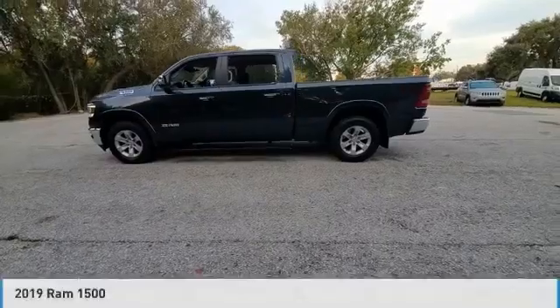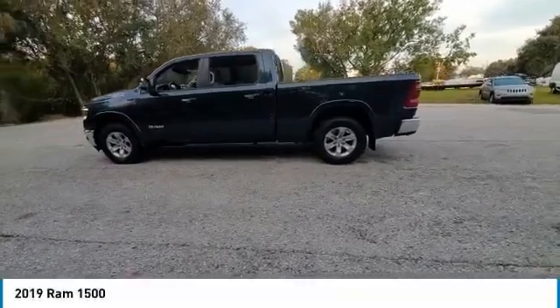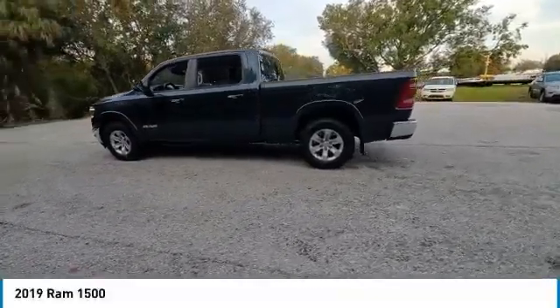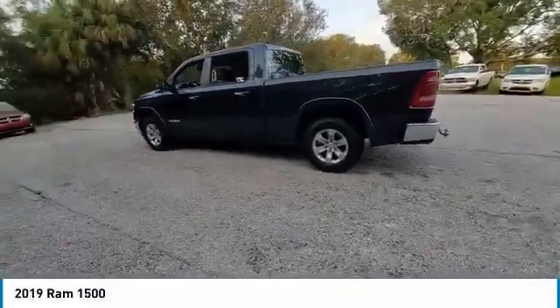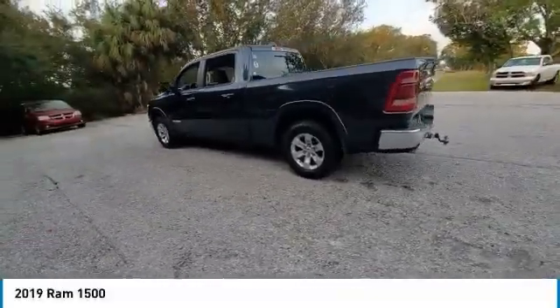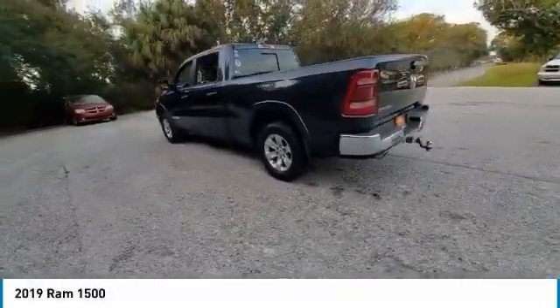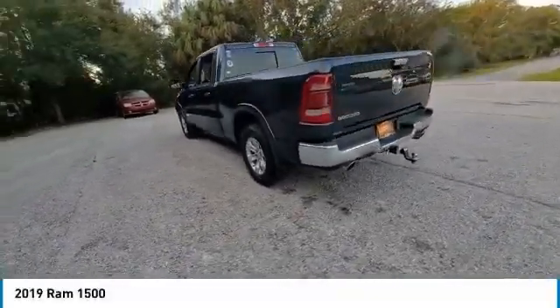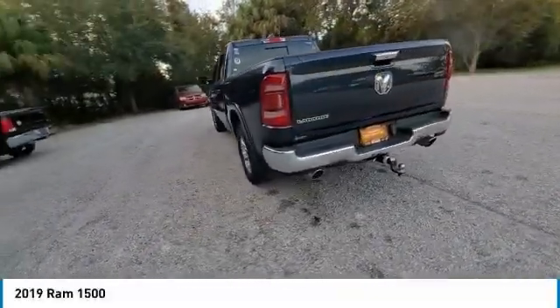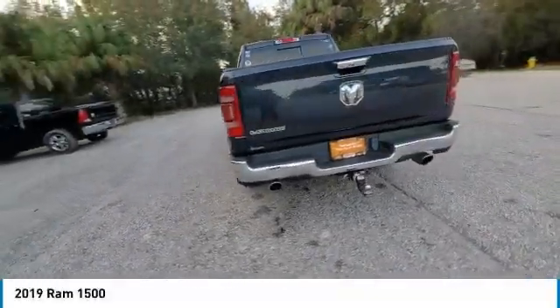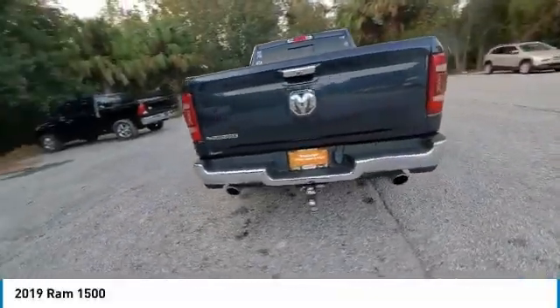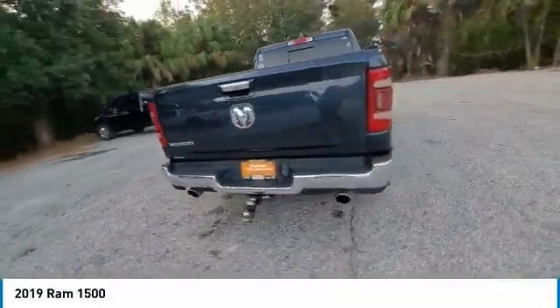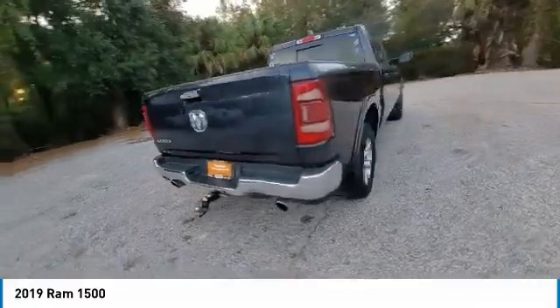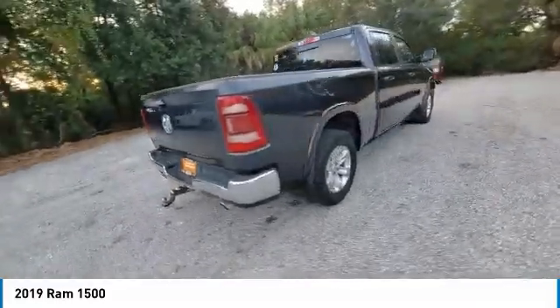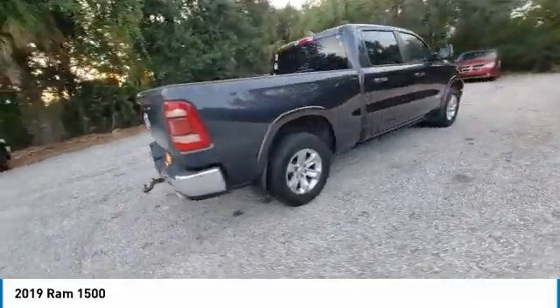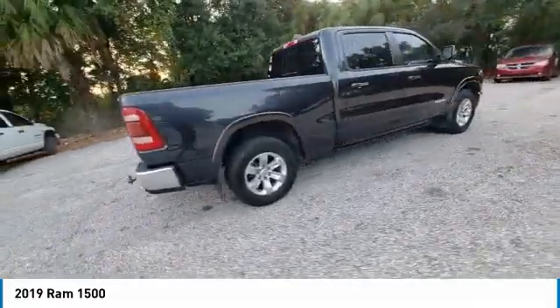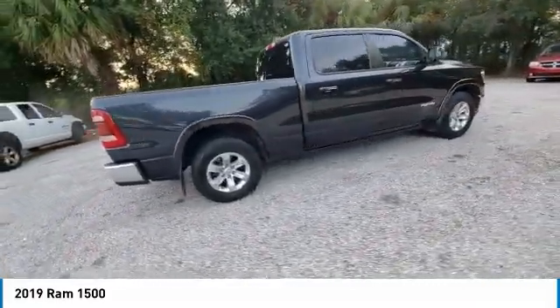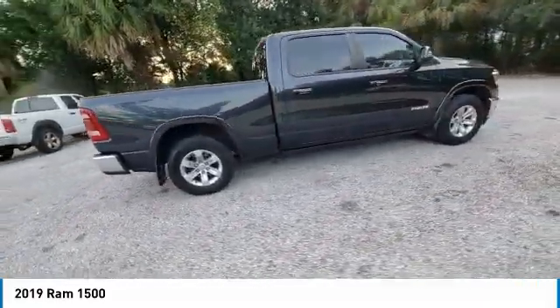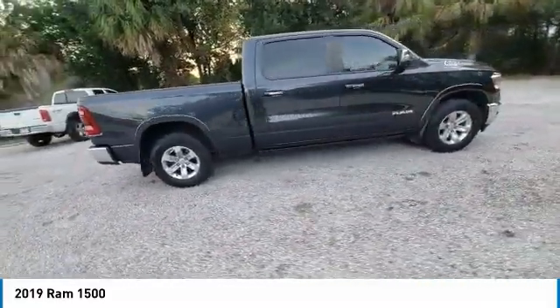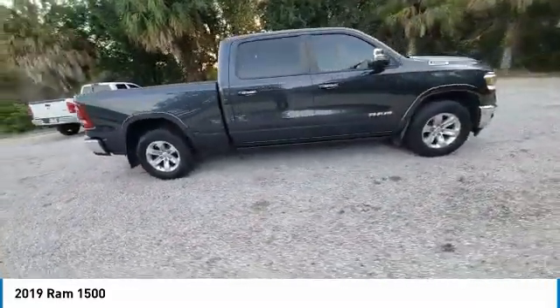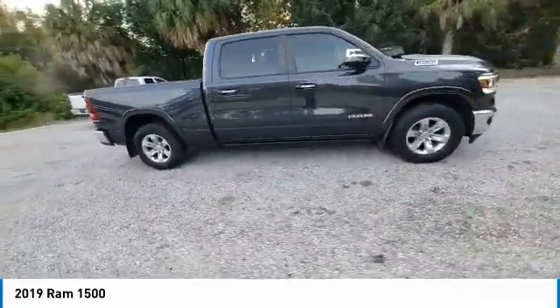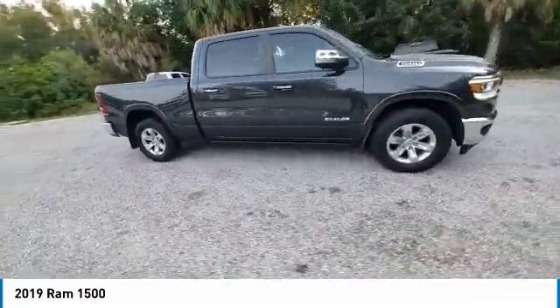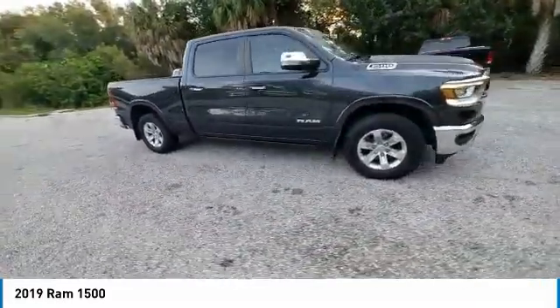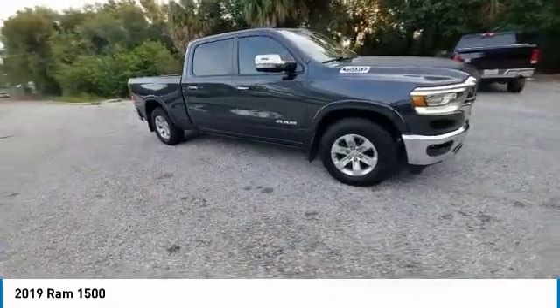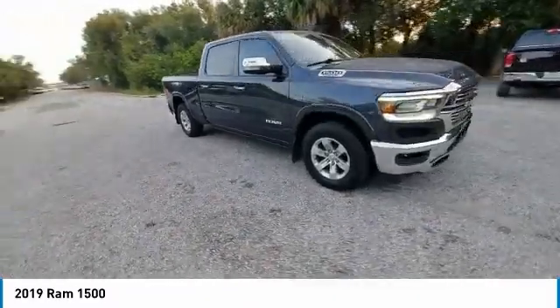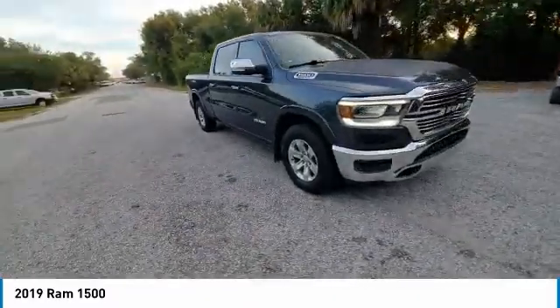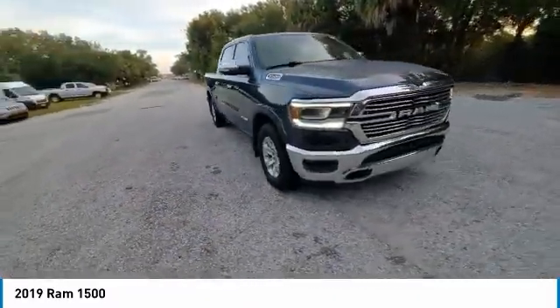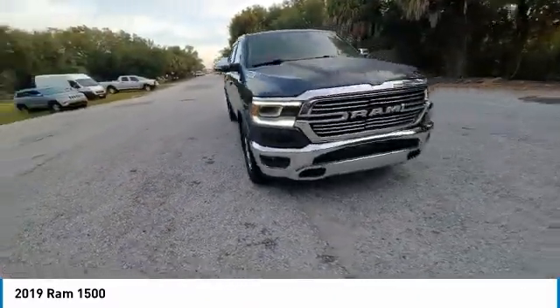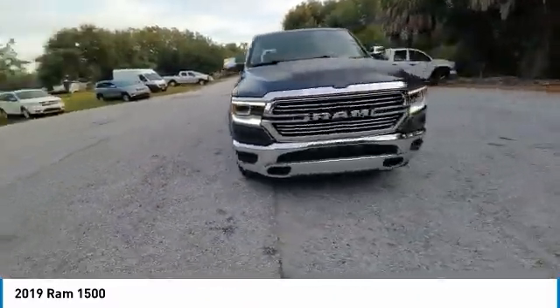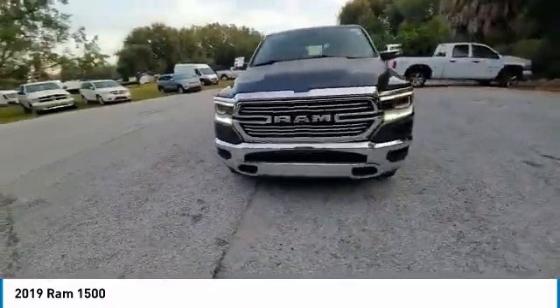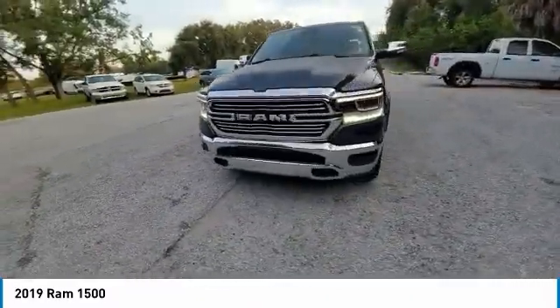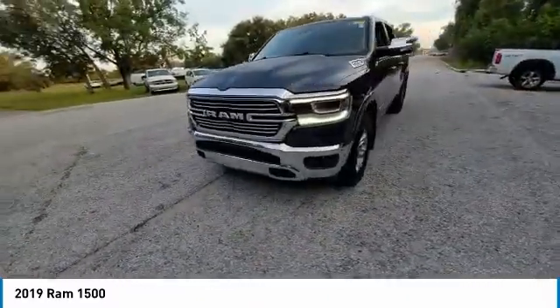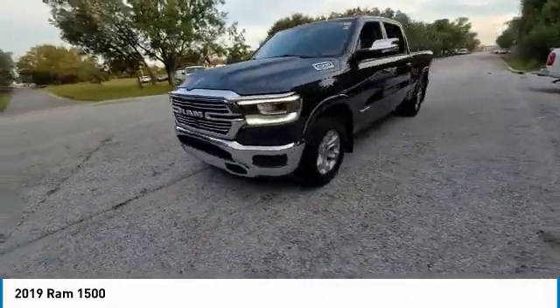Come test drive. The 2019 Ram 1500 went against the Chevrolet Silverado, Ford F-150 and Toyota Tundra, which are all excellent trucks in their own right. The Ram took home the prize for its well-rounded strengths.